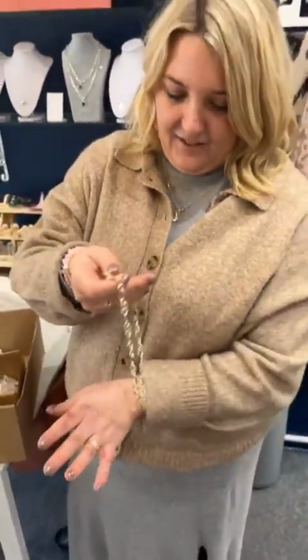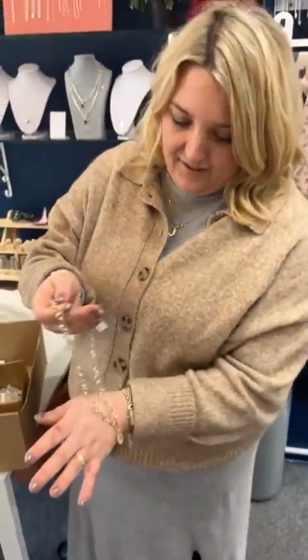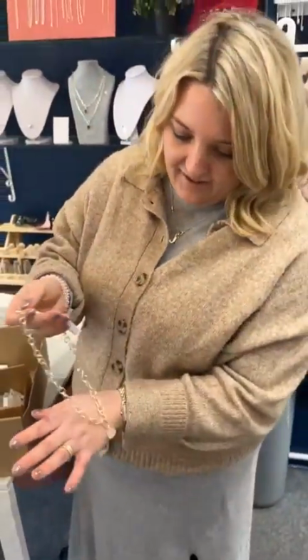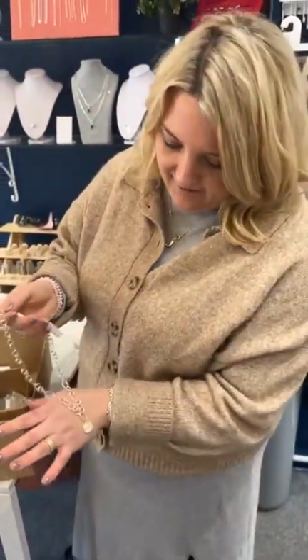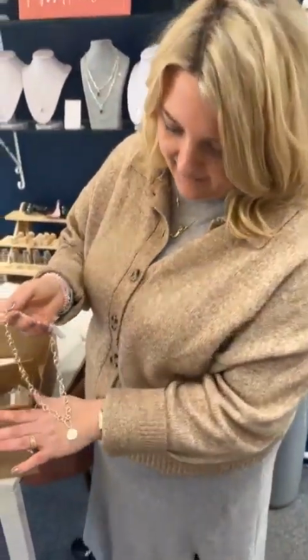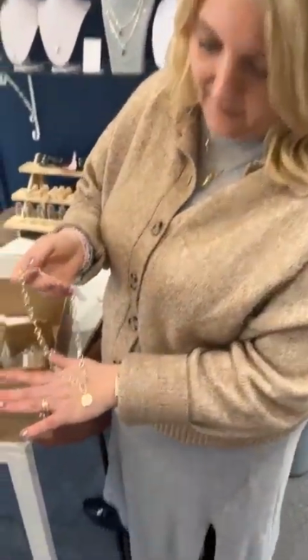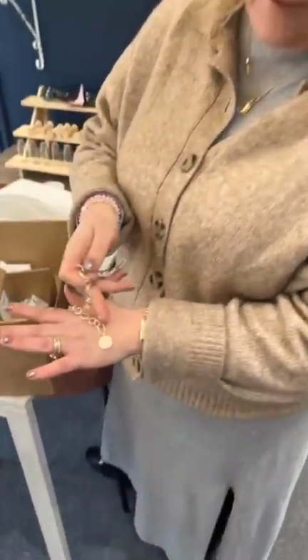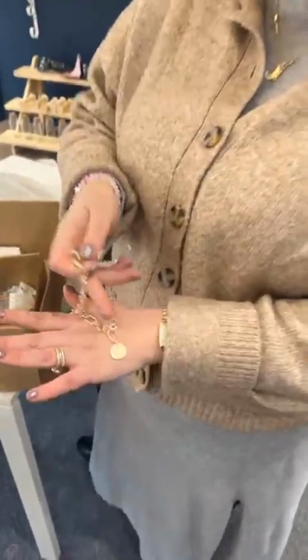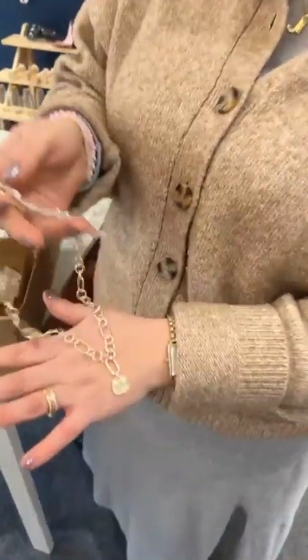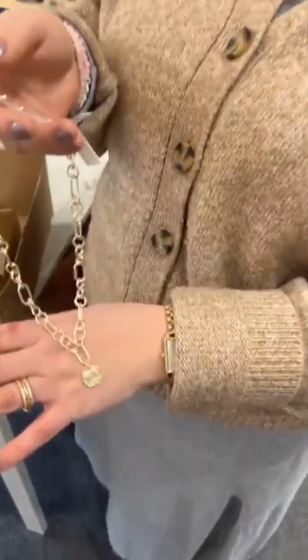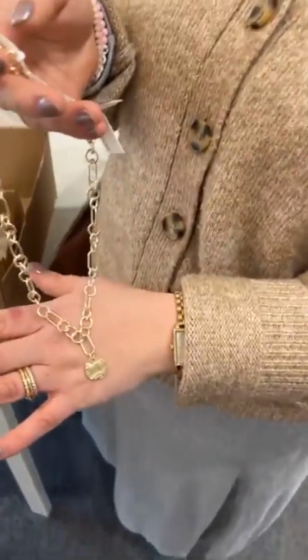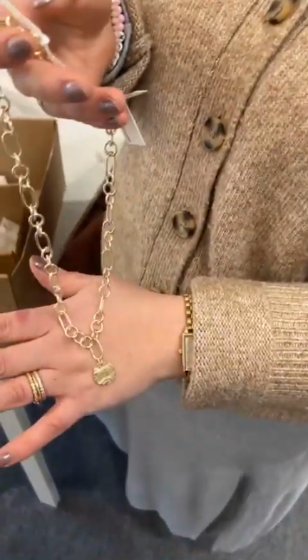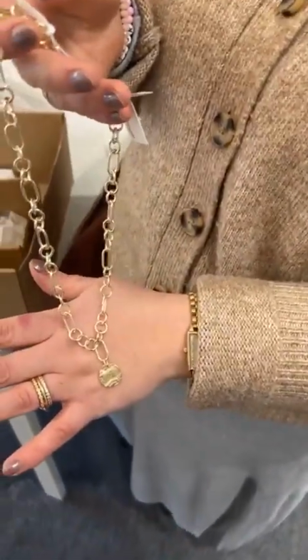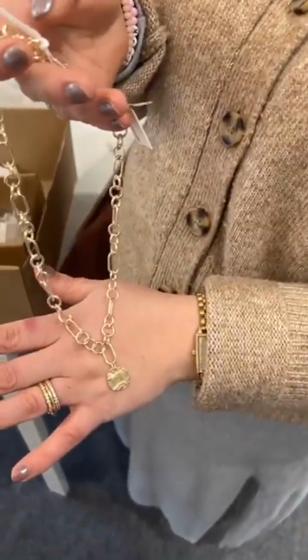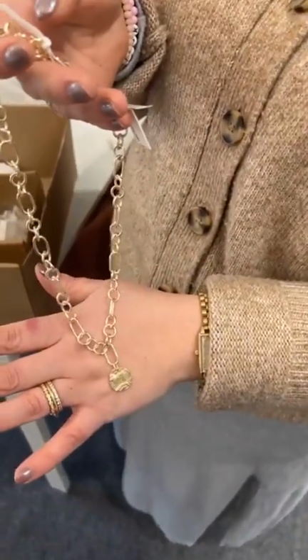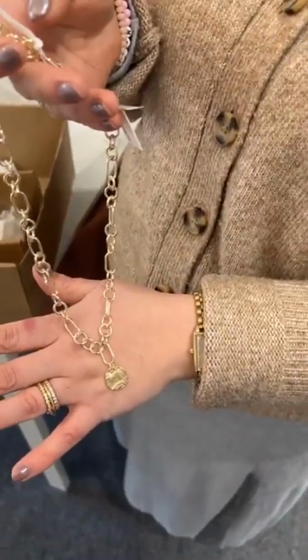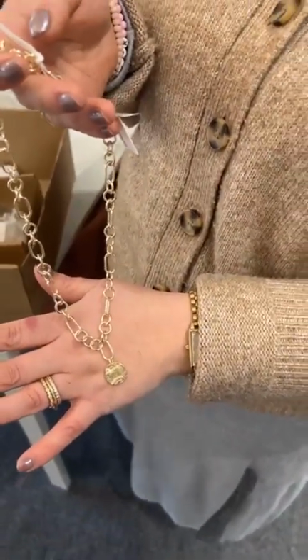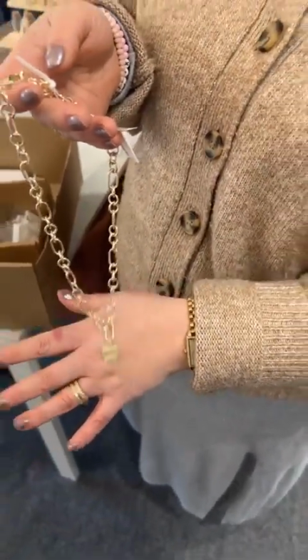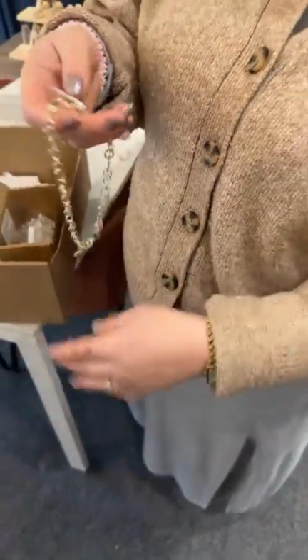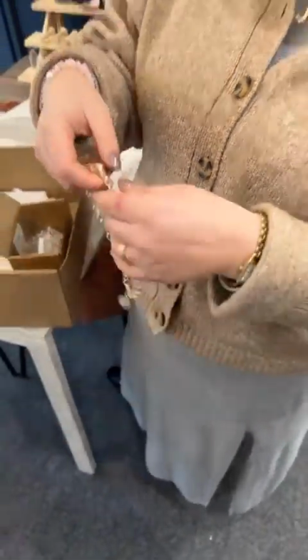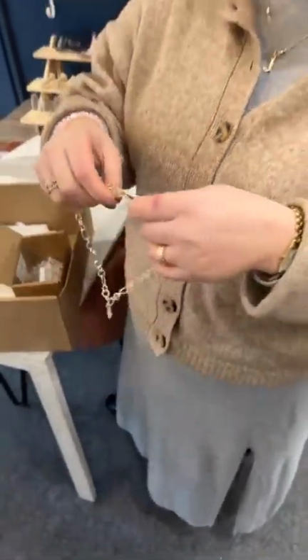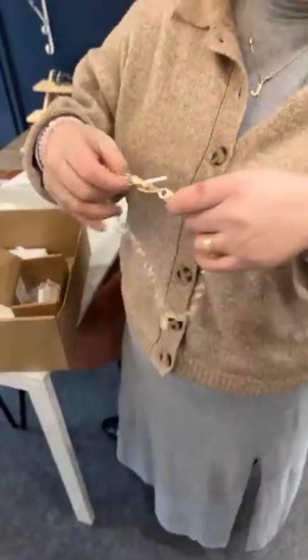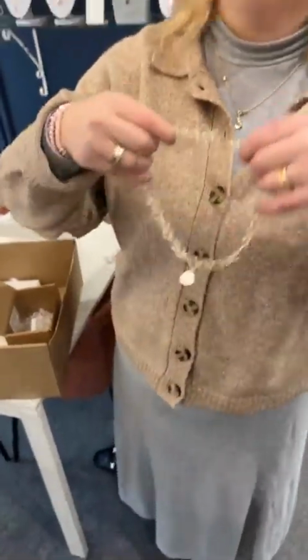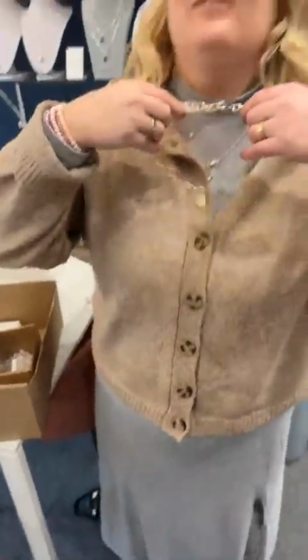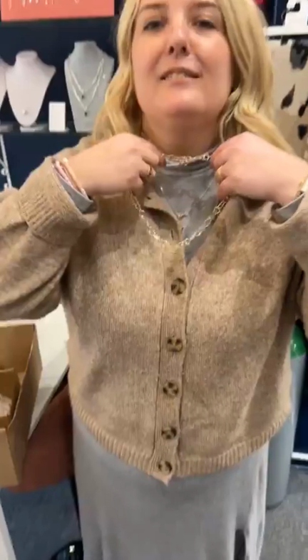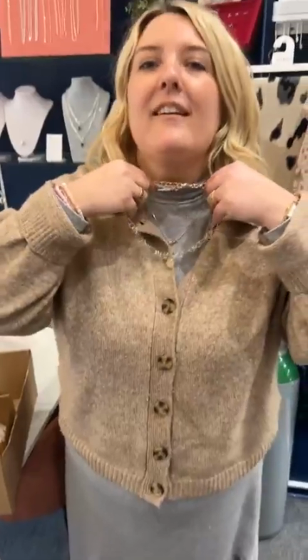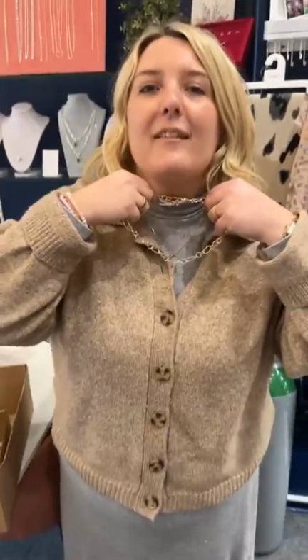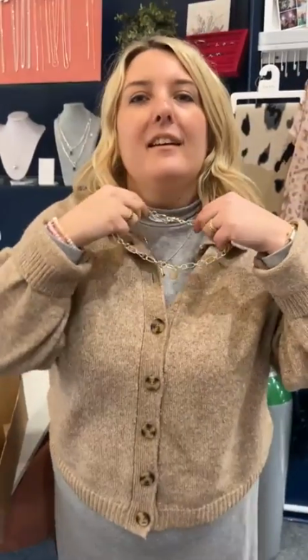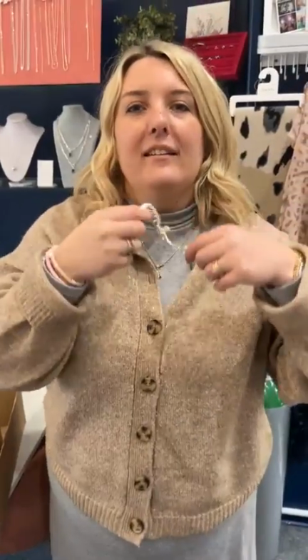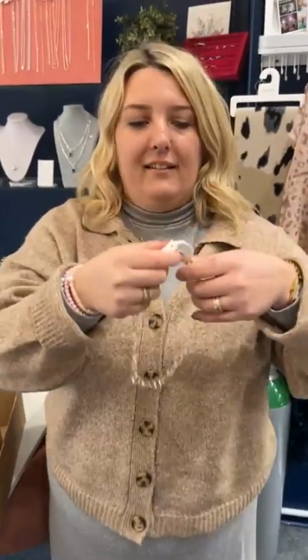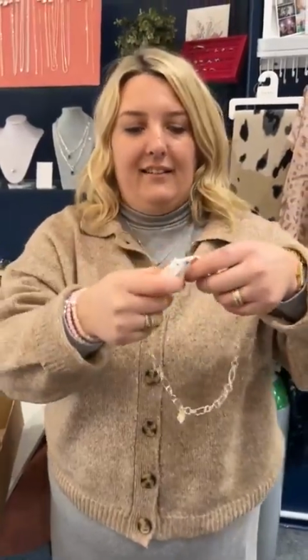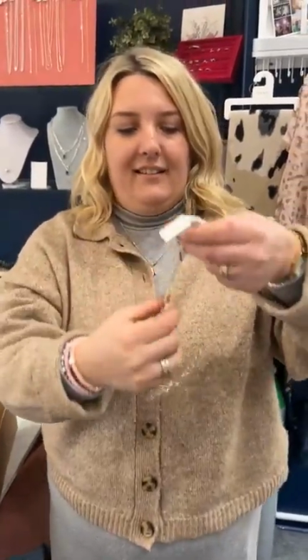It's got a little molten detail on the disc. You'd get loads of wear out of that and it looks really nice layered.